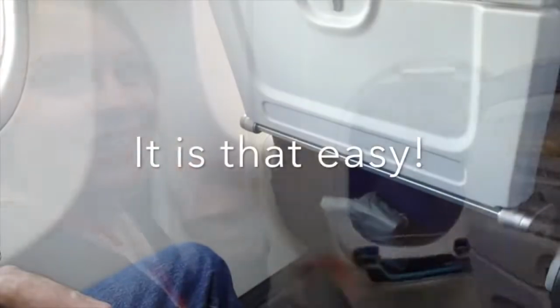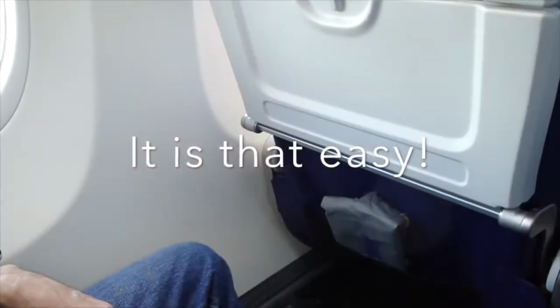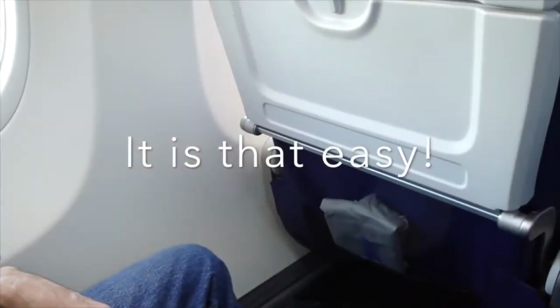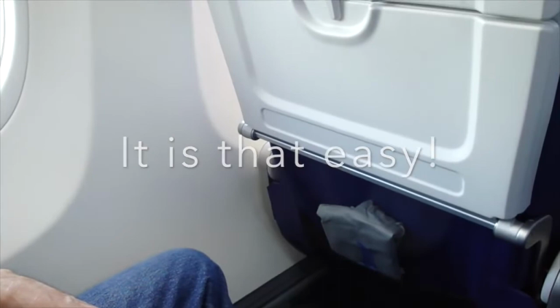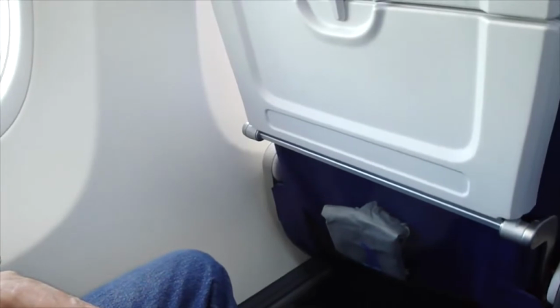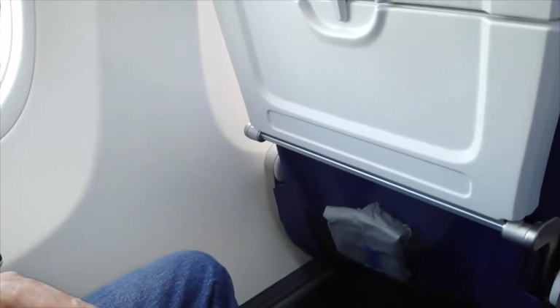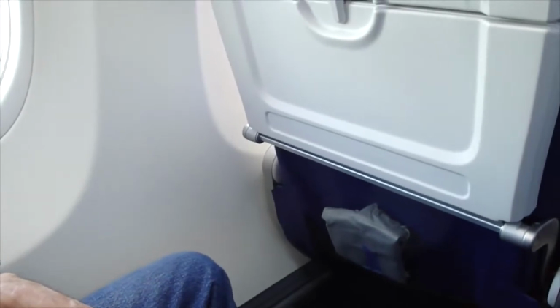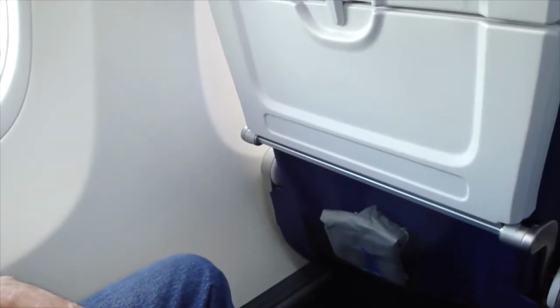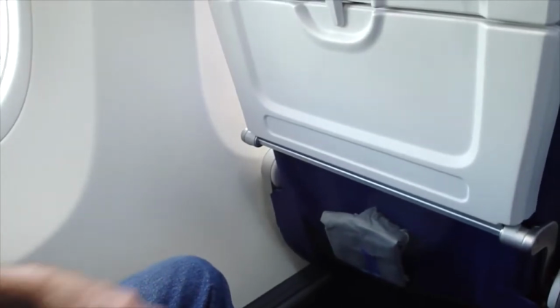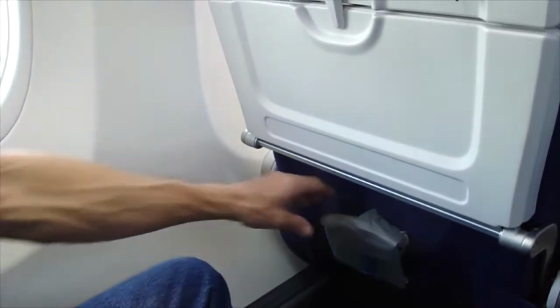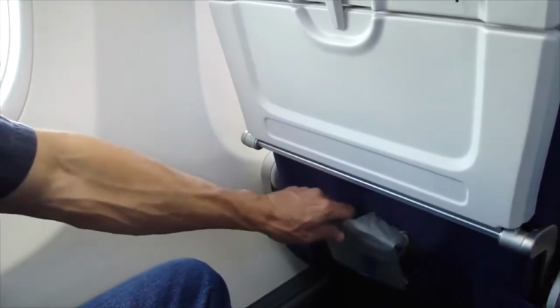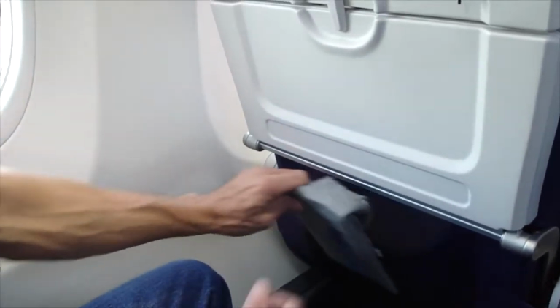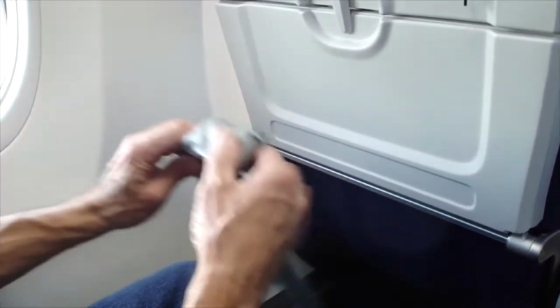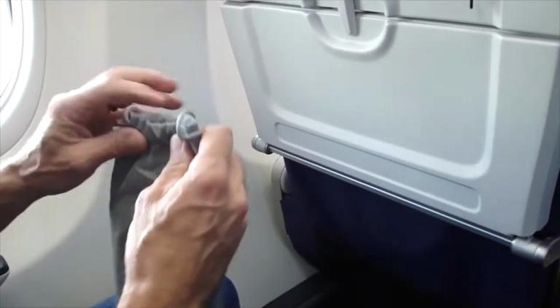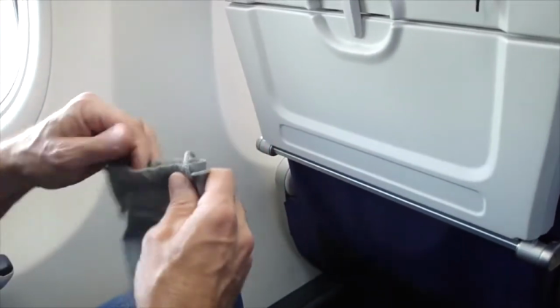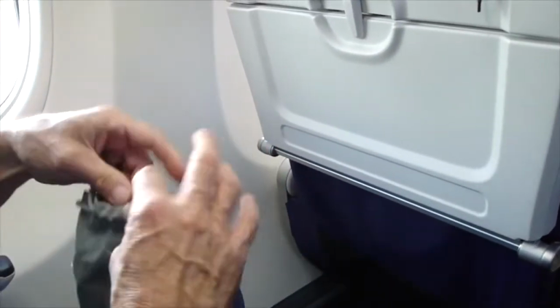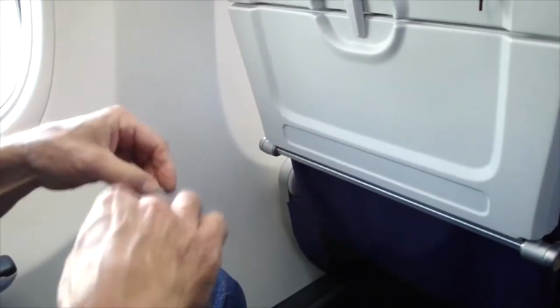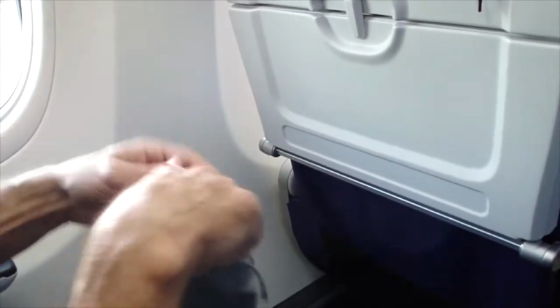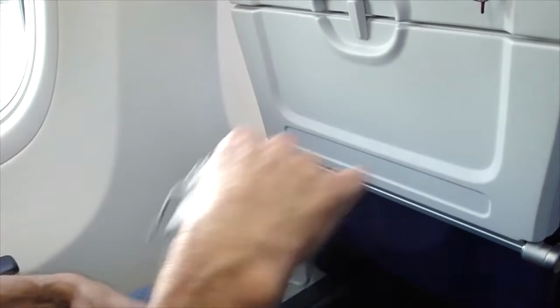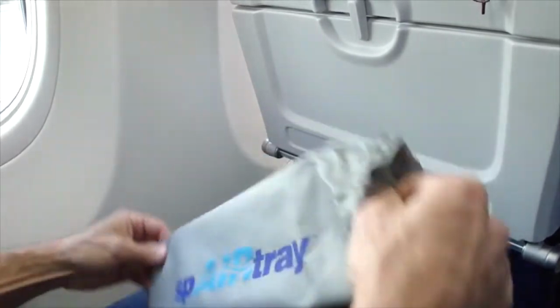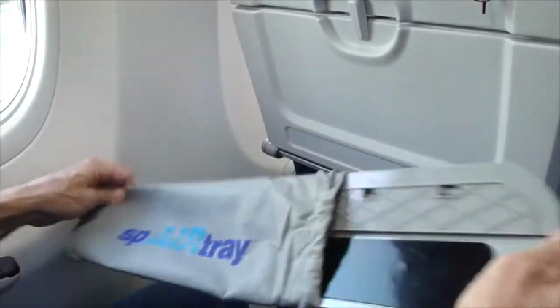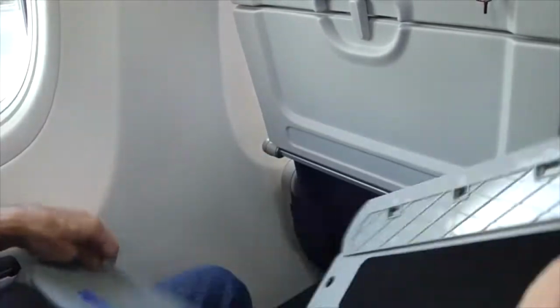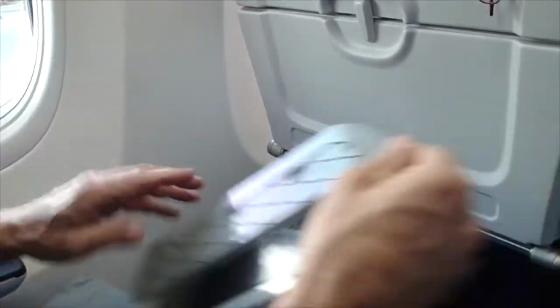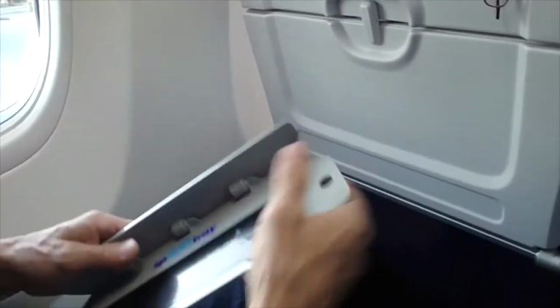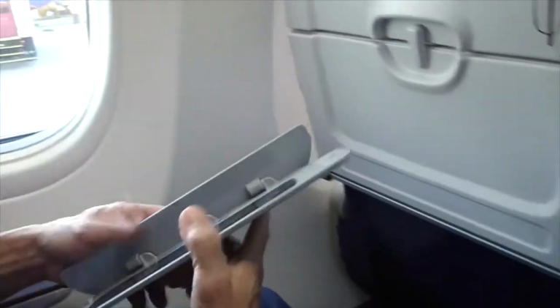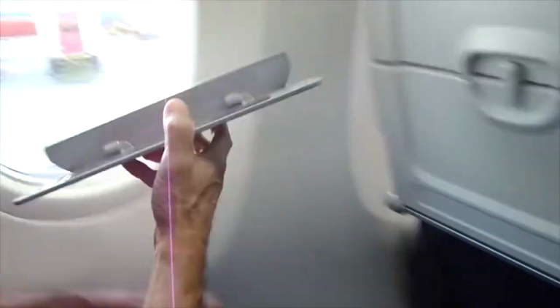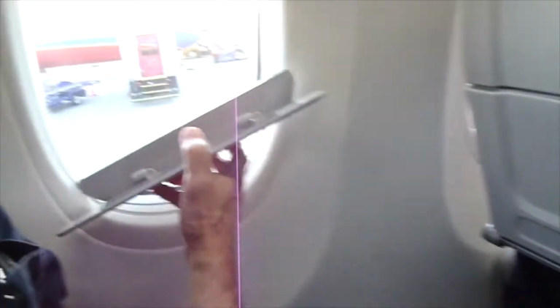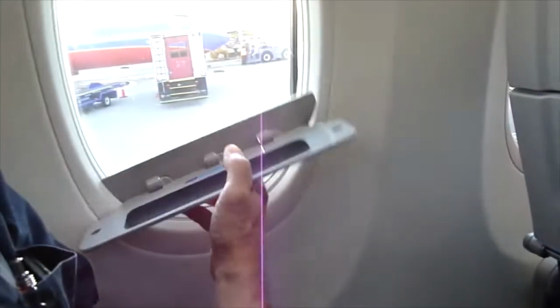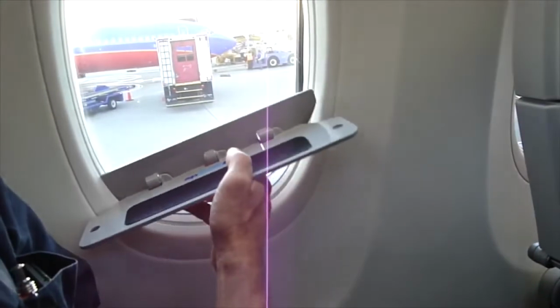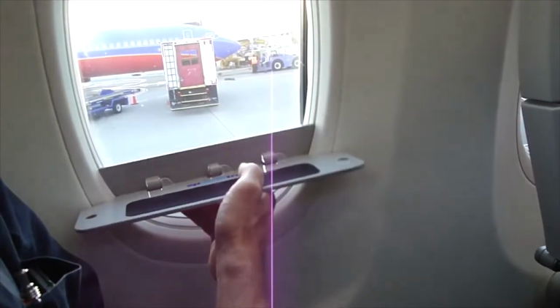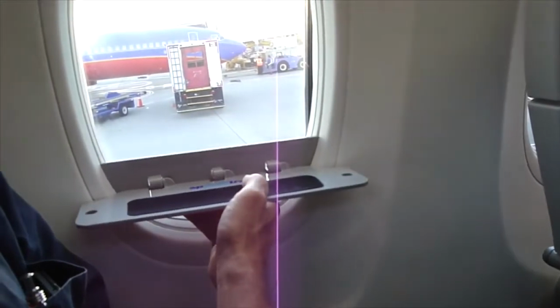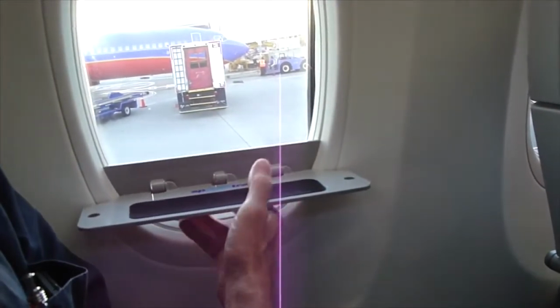If you are seated in the emergency exit row, please review the blue safety card in the seat pocket in front of you. For our requirements, please review the seating instructions on this Boeing 737-800 MAX-Series aircraft.